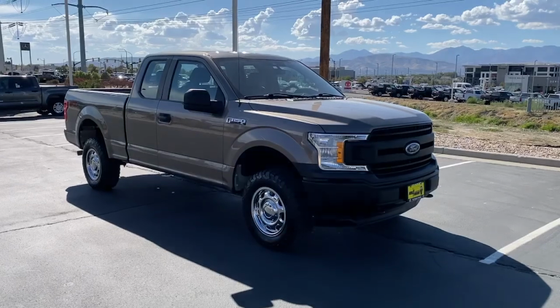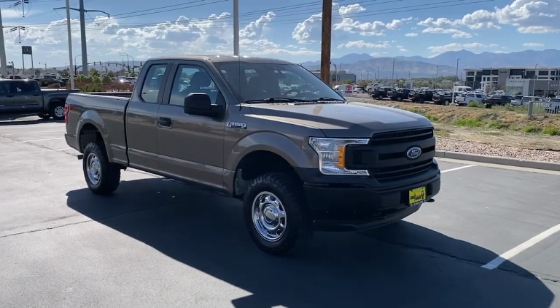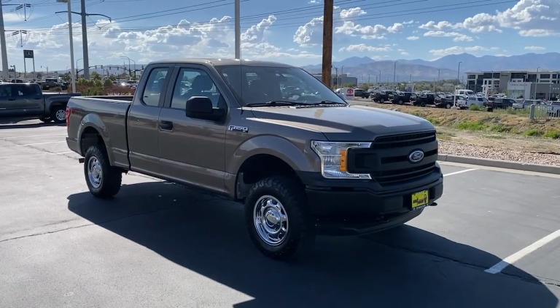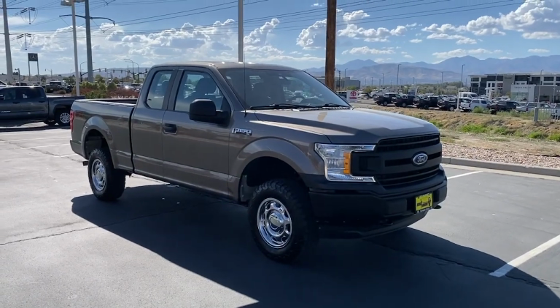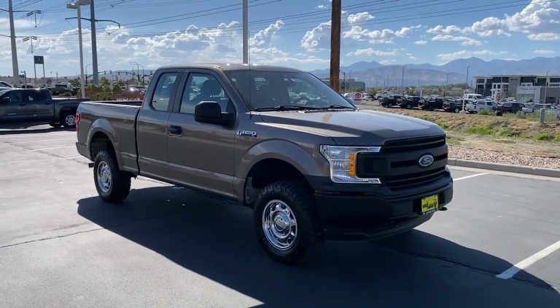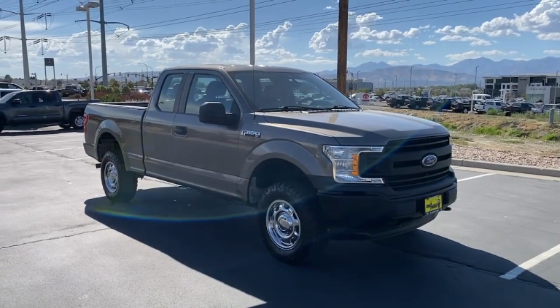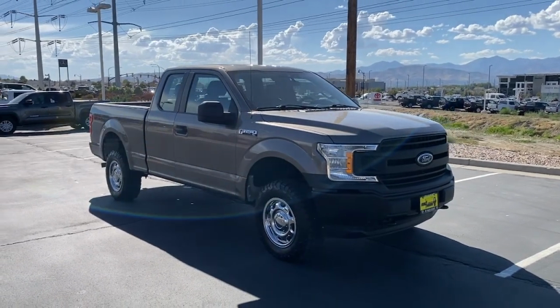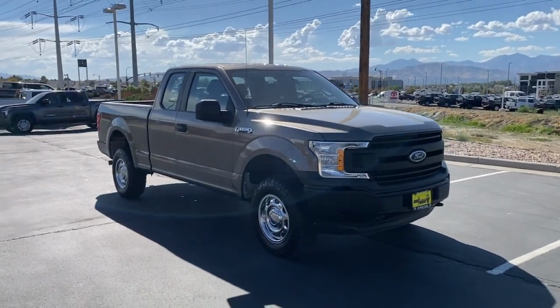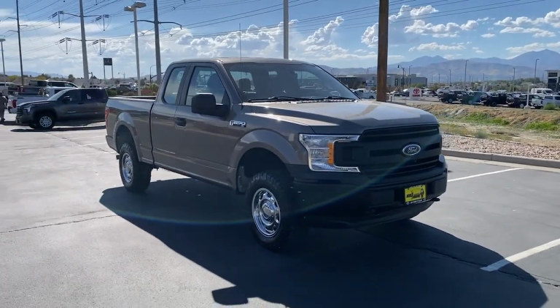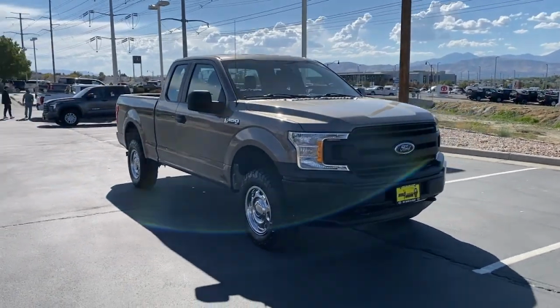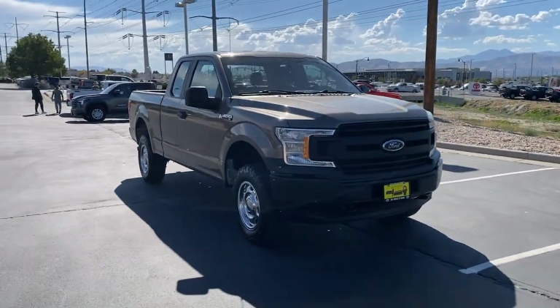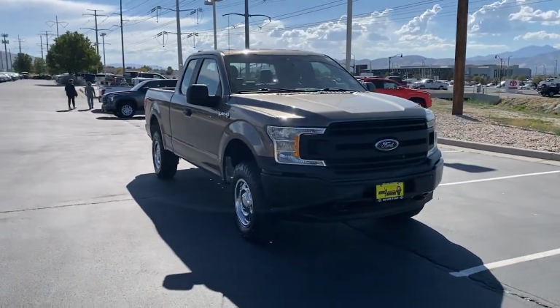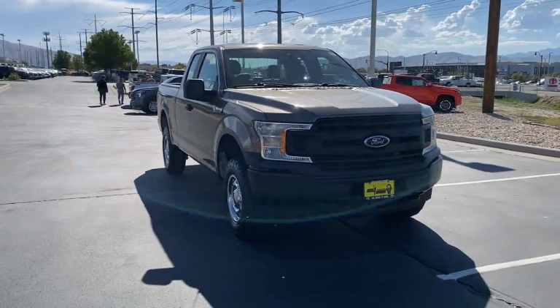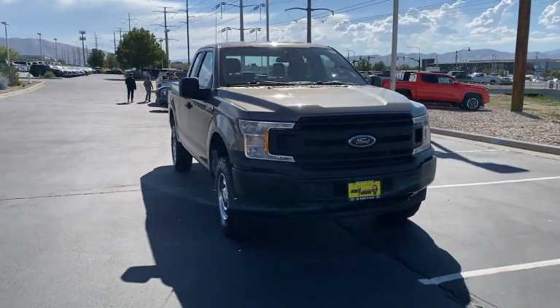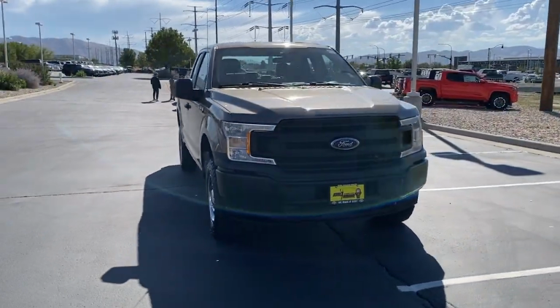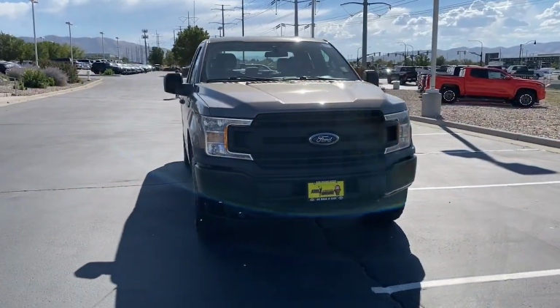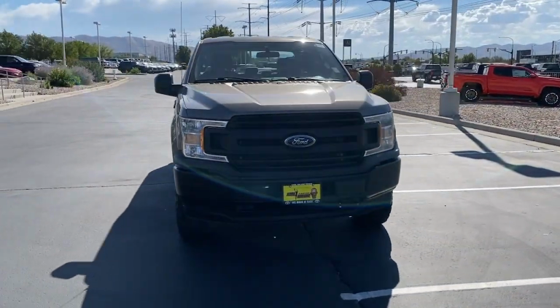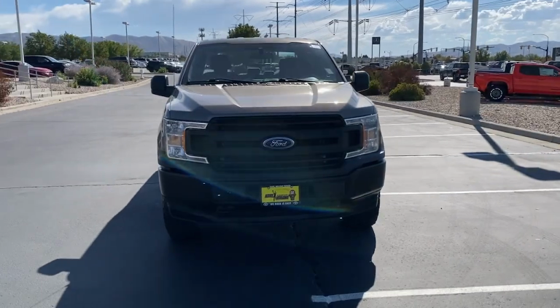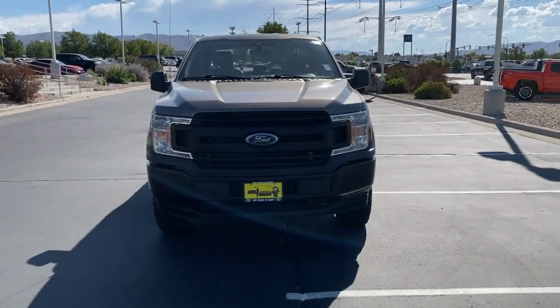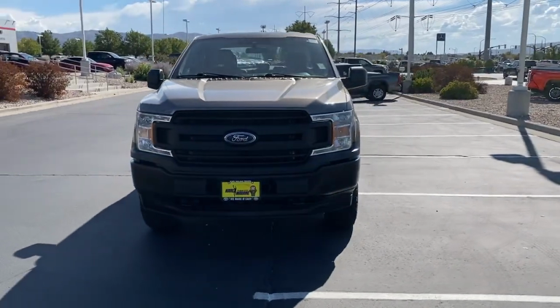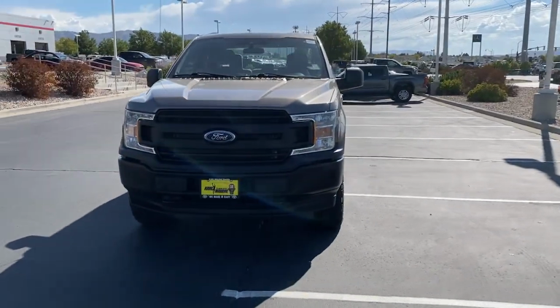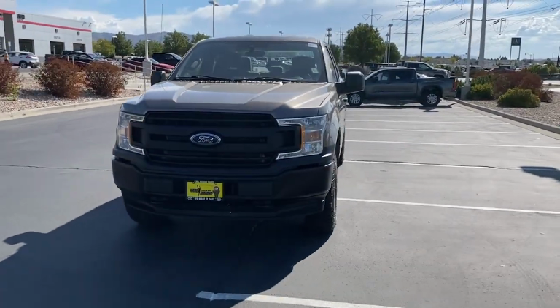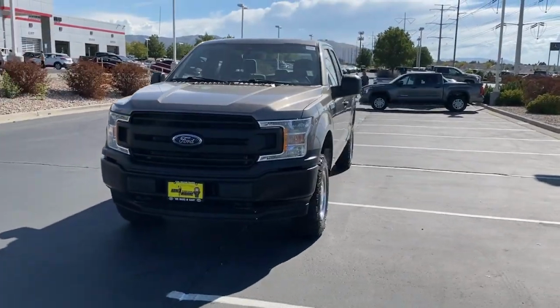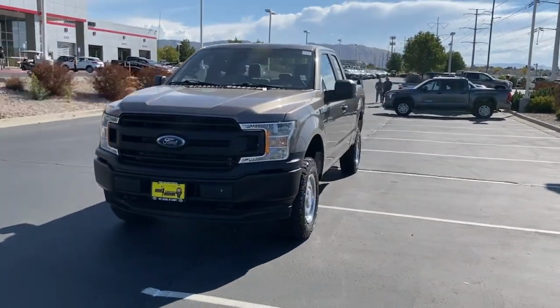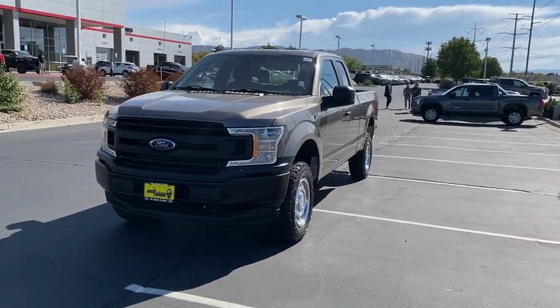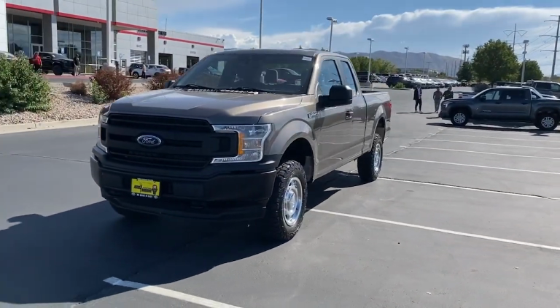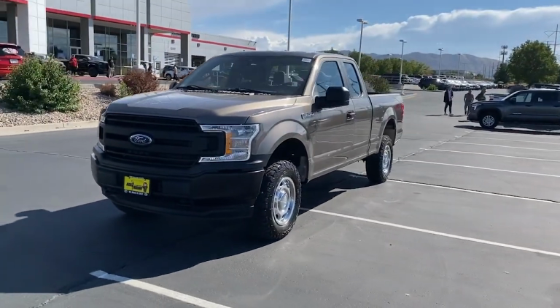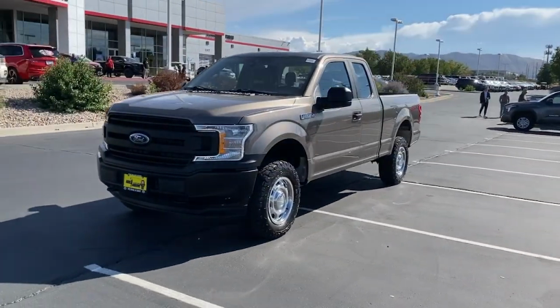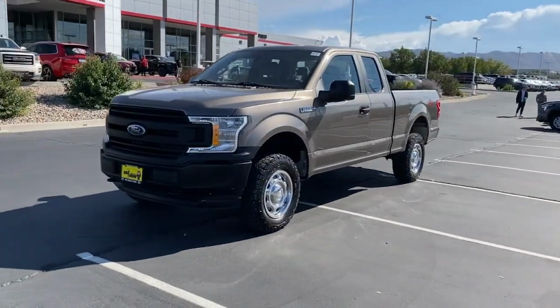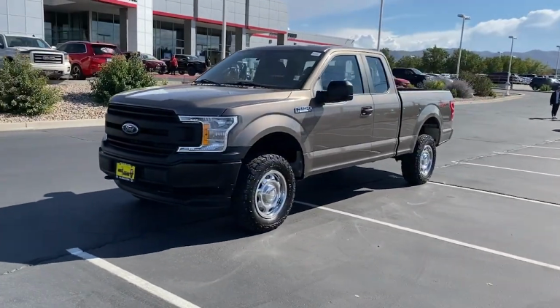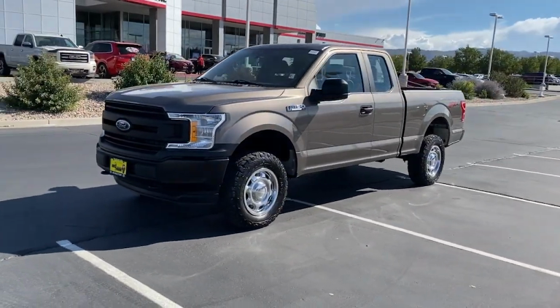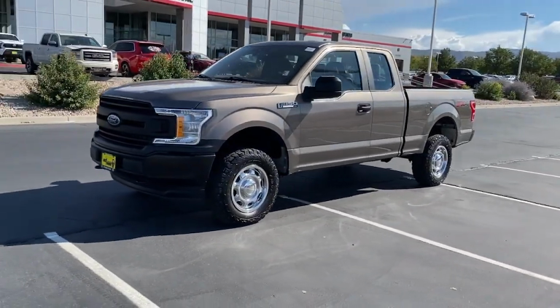Looking for your dream car? It could be the 2020 Ford F-150. With less than 90,000 miles on the odometer, this vehicle stands out from the rest.